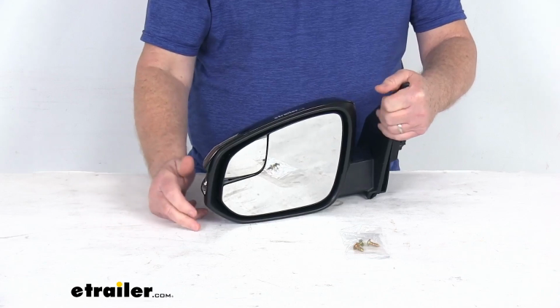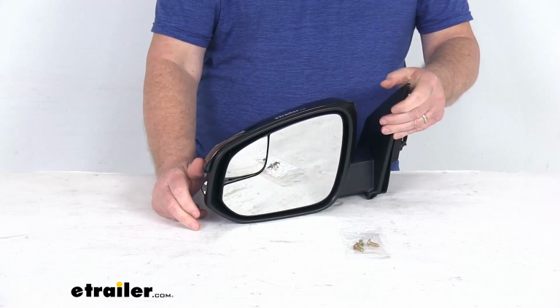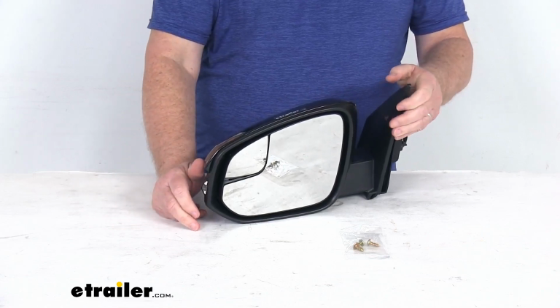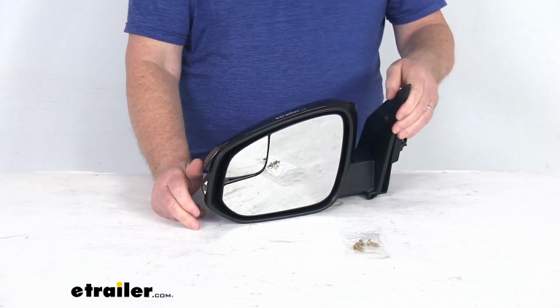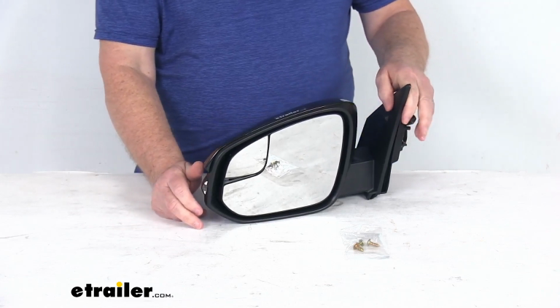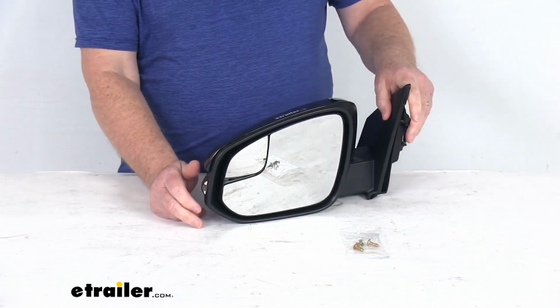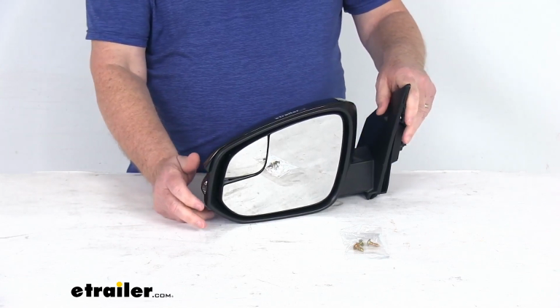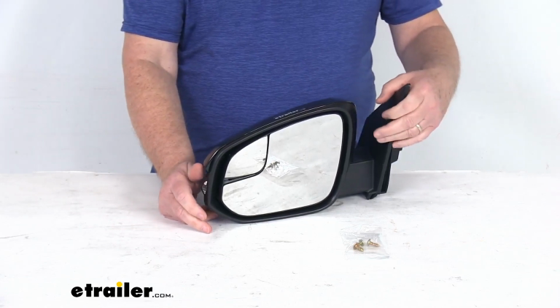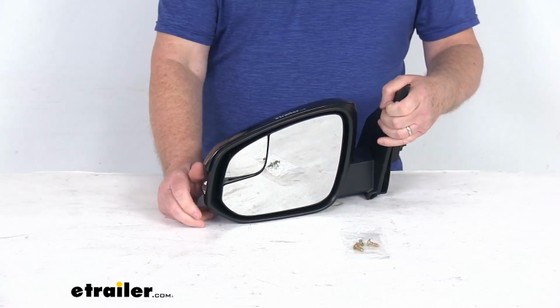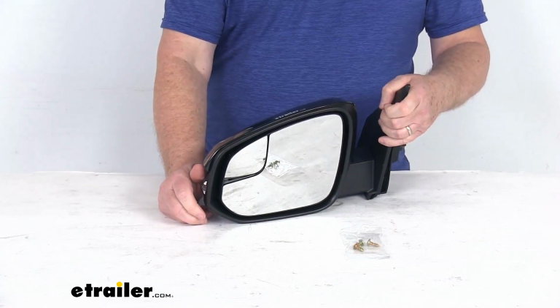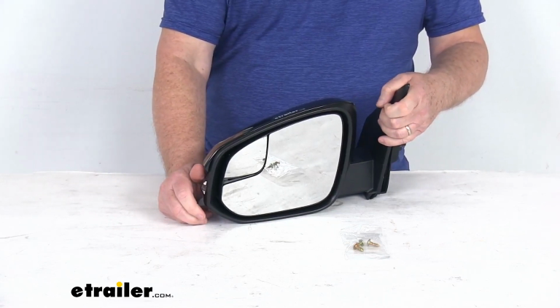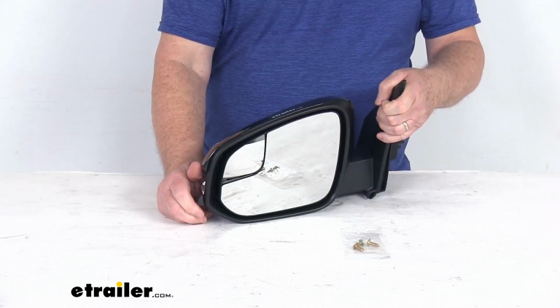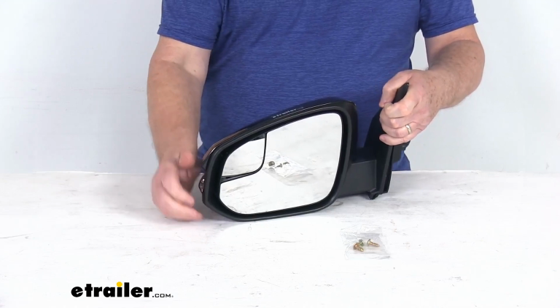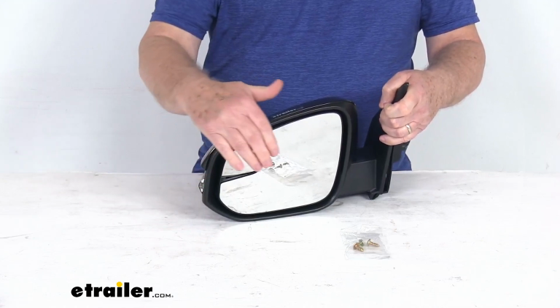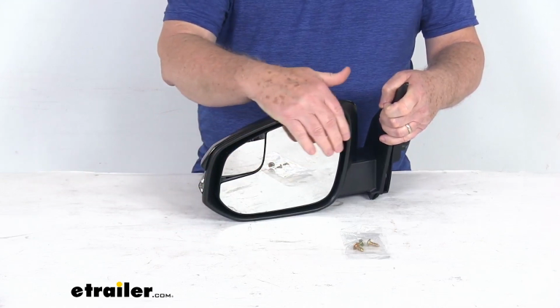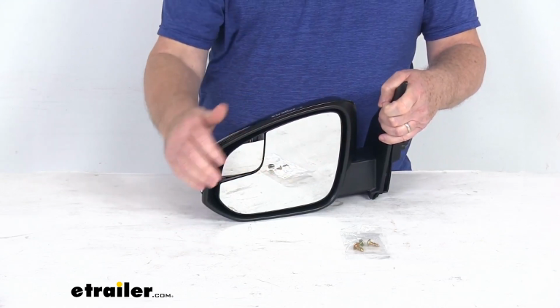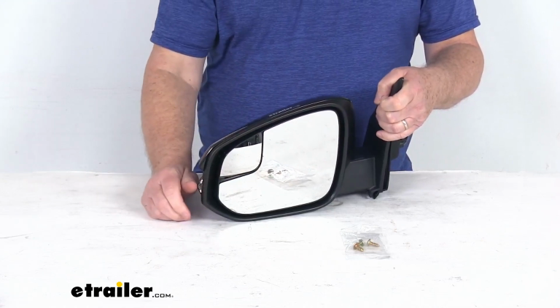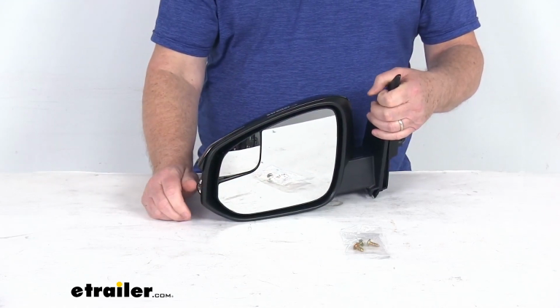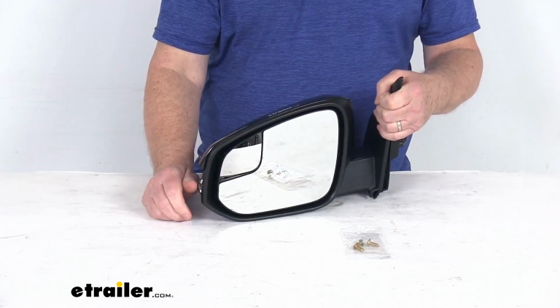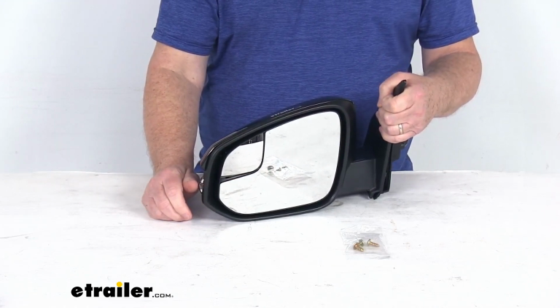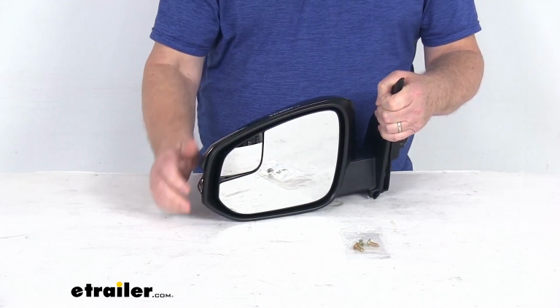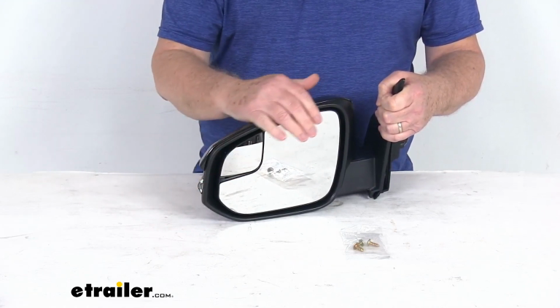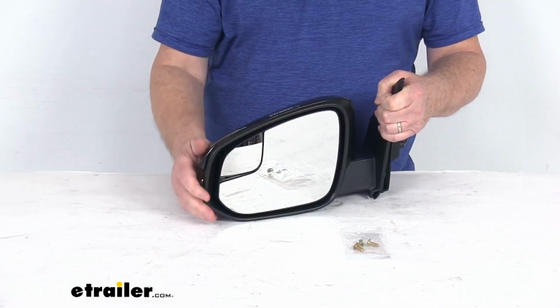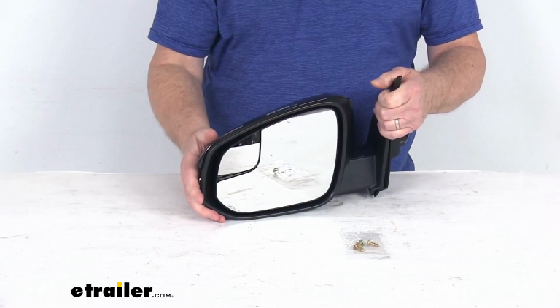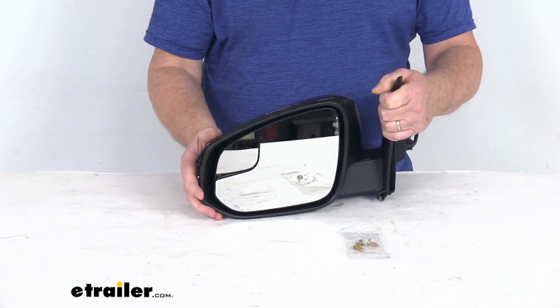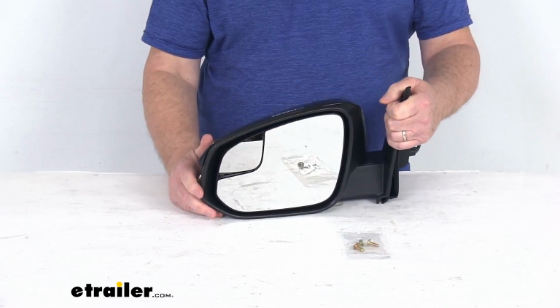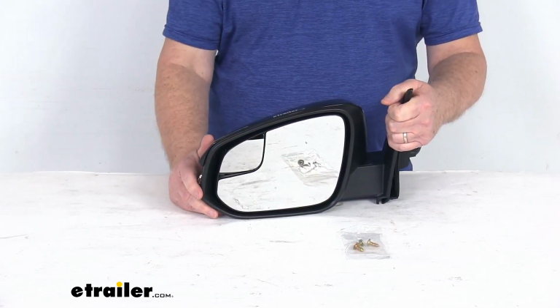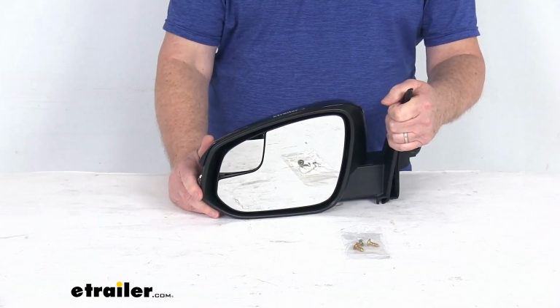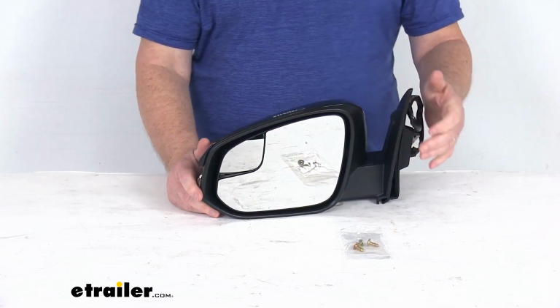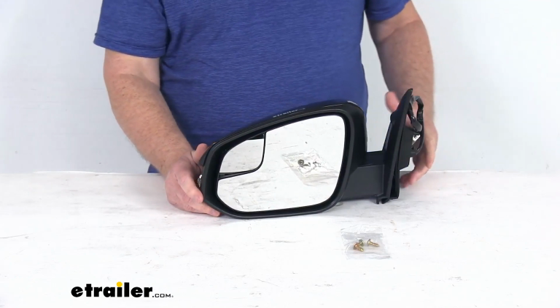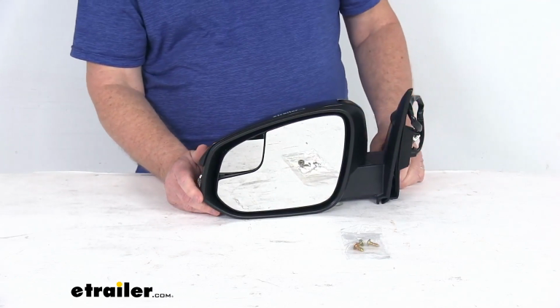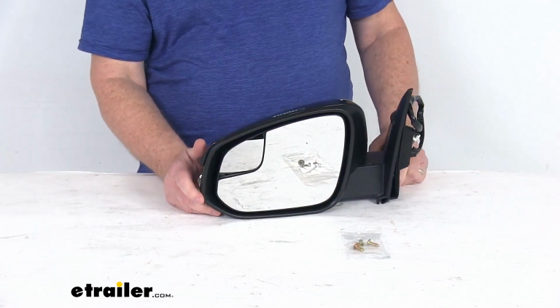Now they do use an OE-grade flat glass with first surface plating, which will reflect clear images. The front of the glass is plated with reflective chrome, and it is a flat lens, so it does reflect a true representation of the object size in the mirror.